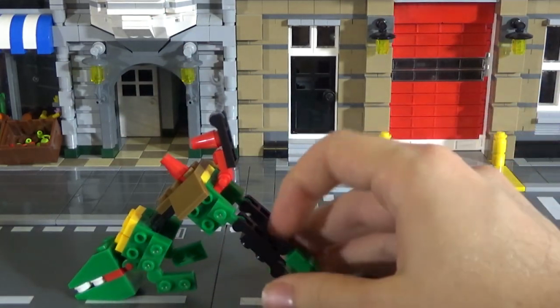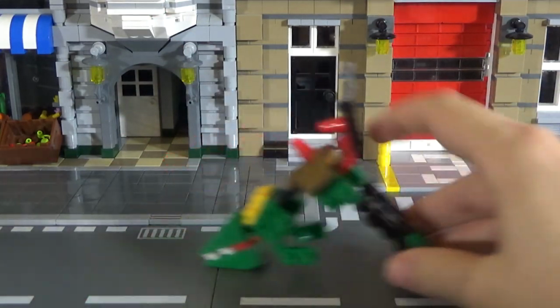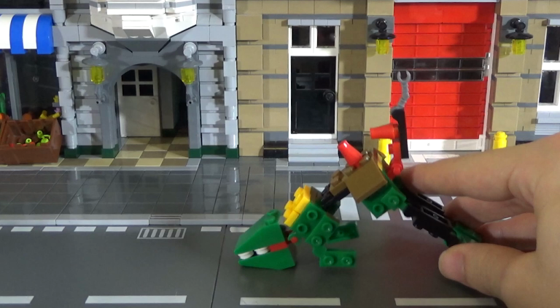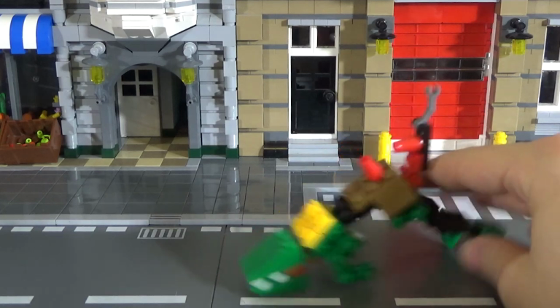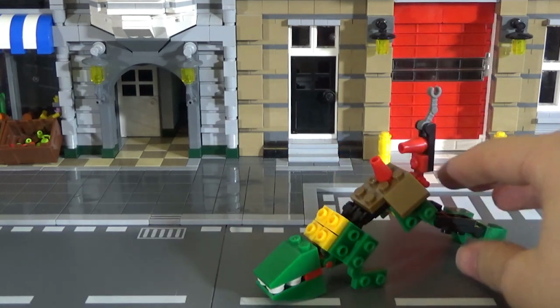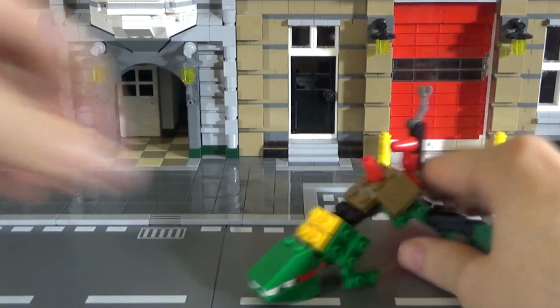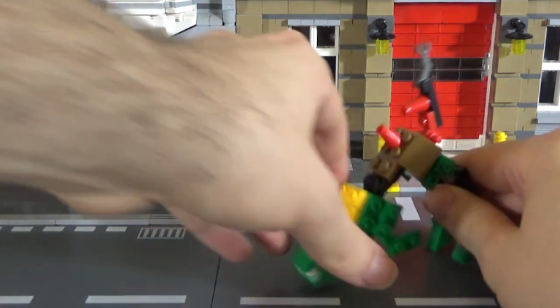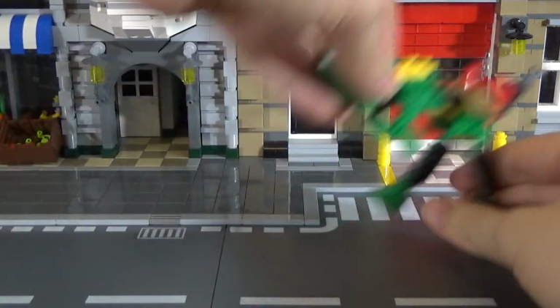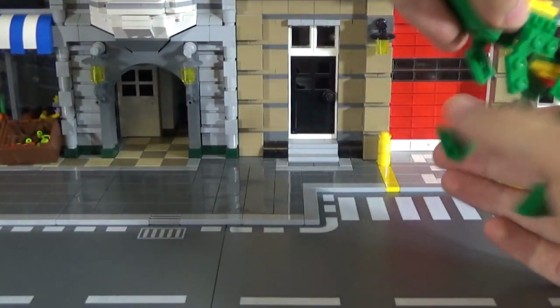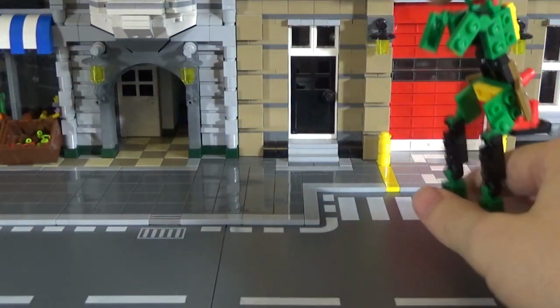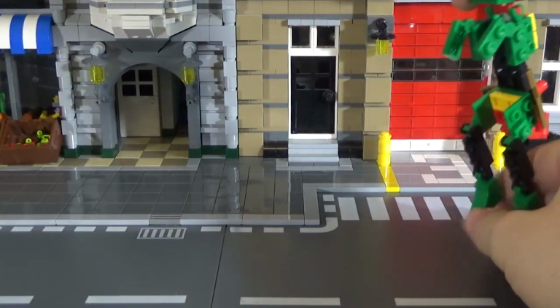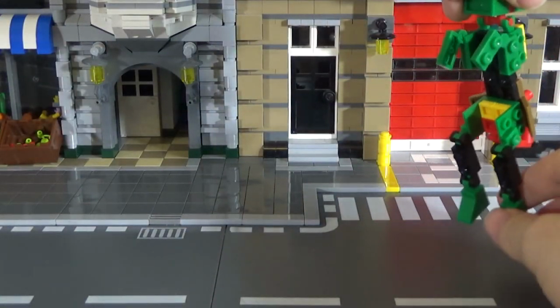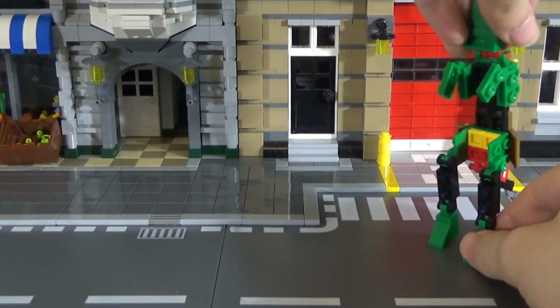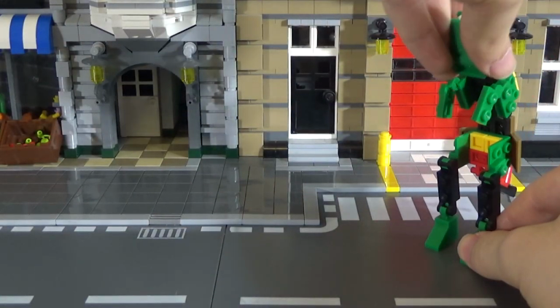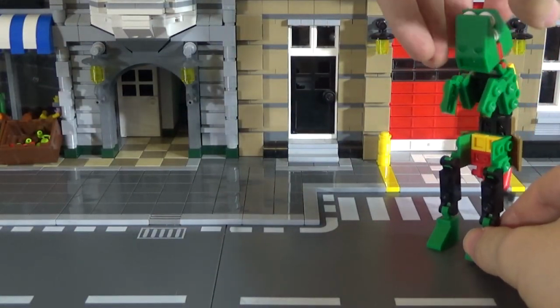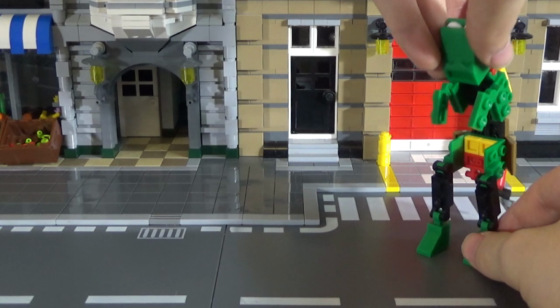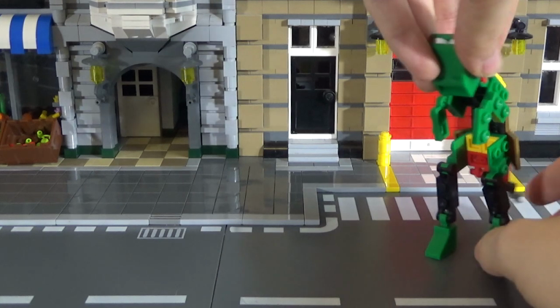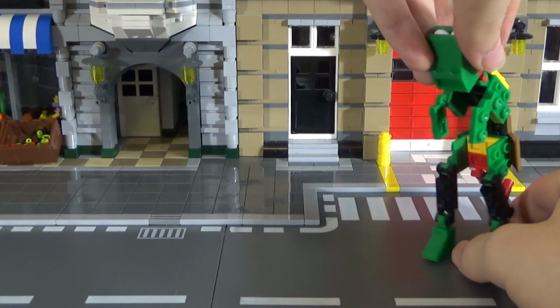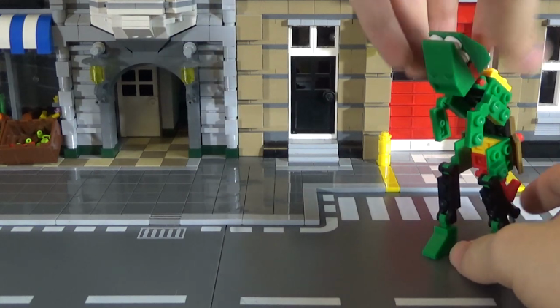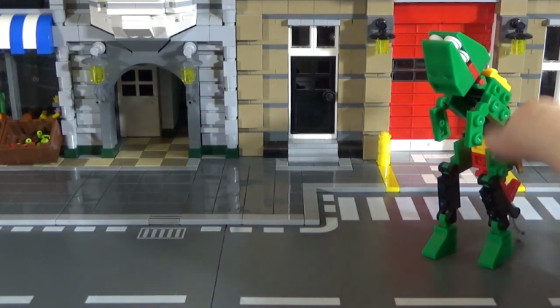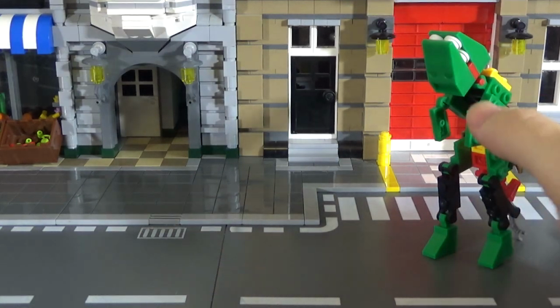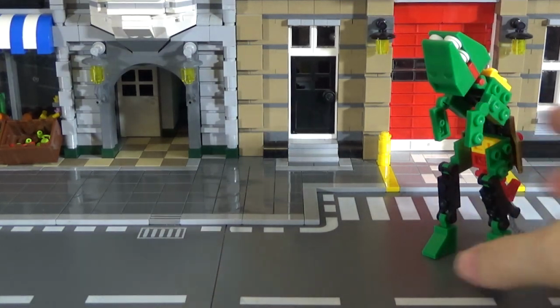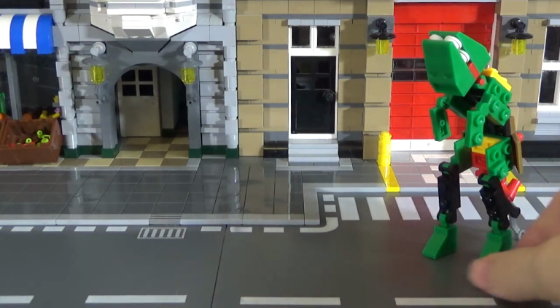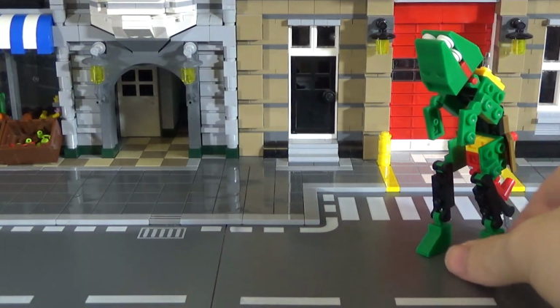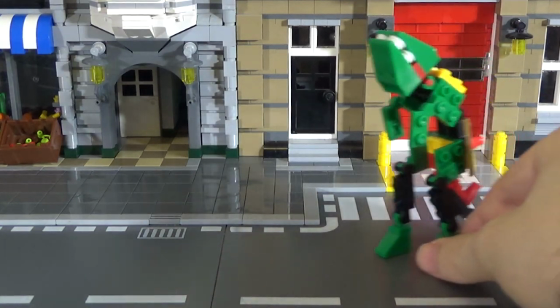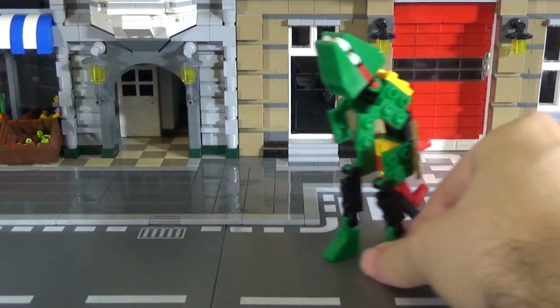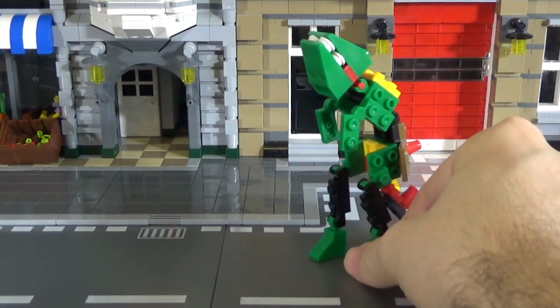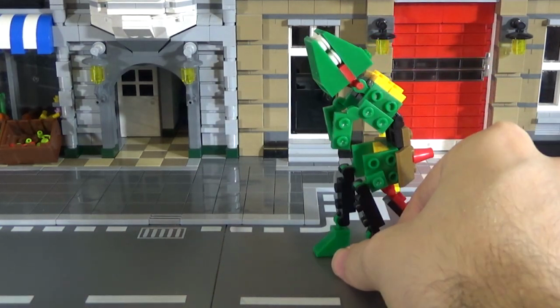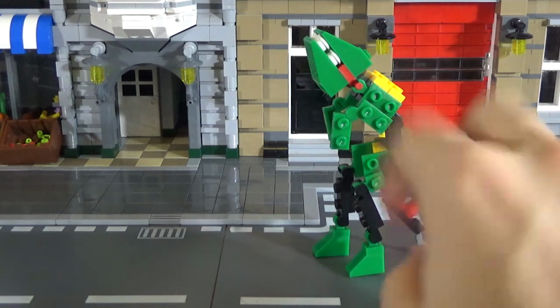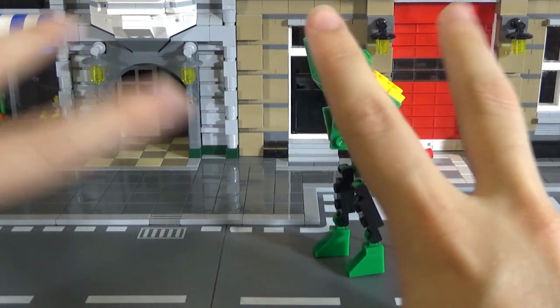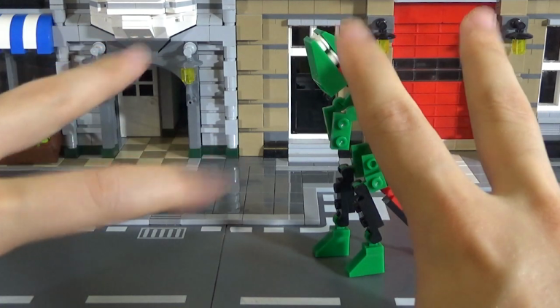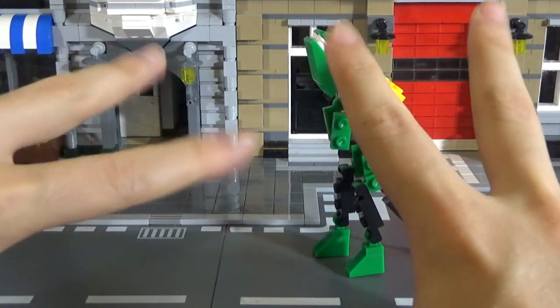This is the most useless dinosaur in the world. Oh my God. One more go at trying to stand it up. Come on. One more go. Oh, actually it's used its tail as a prop. Hey, there we go. There is a dinosaur.